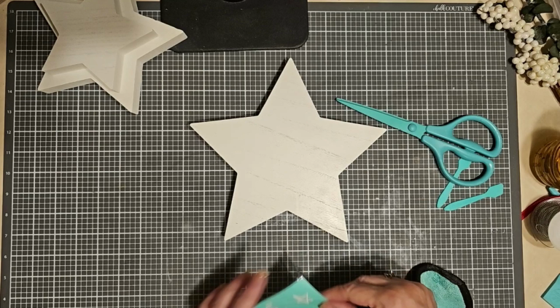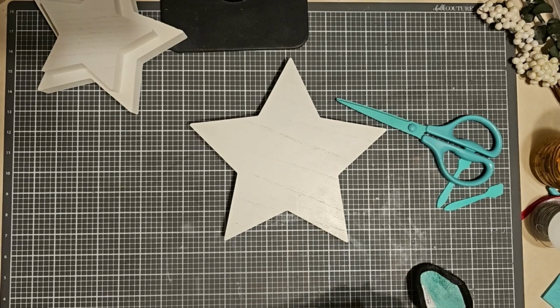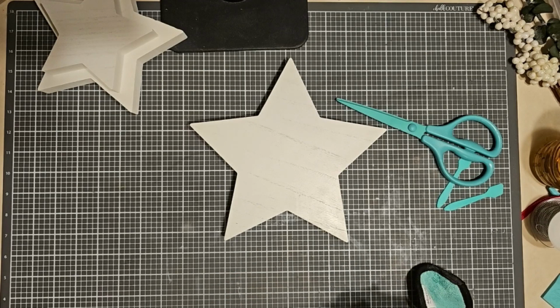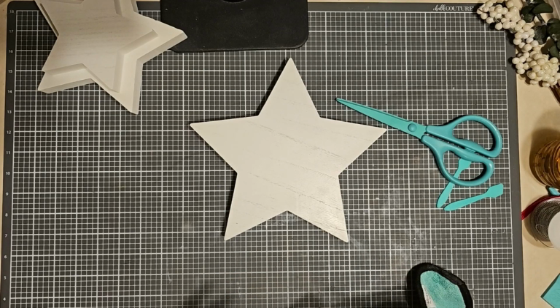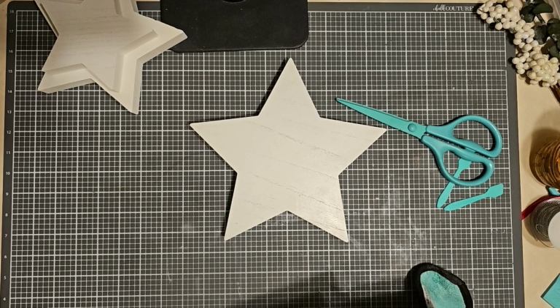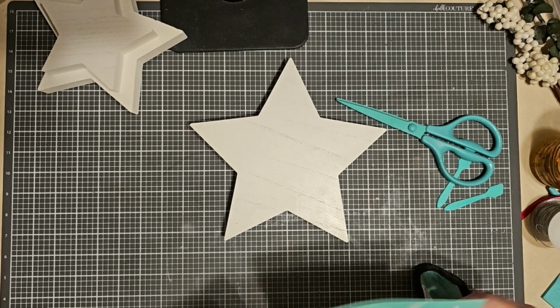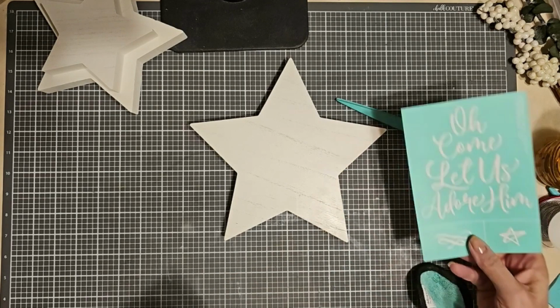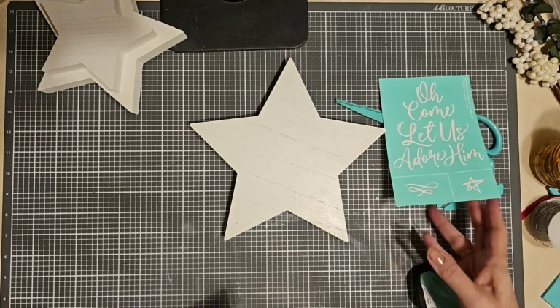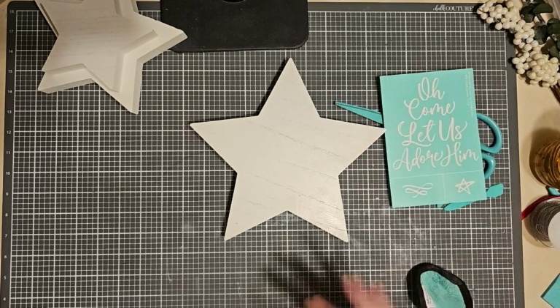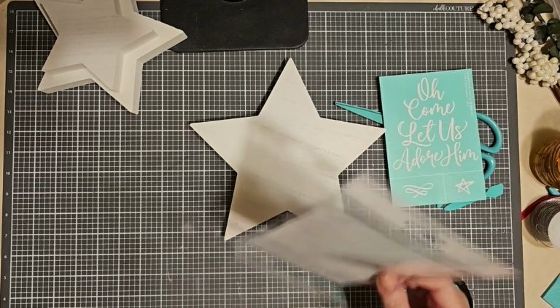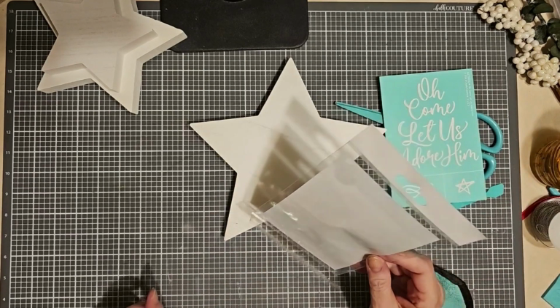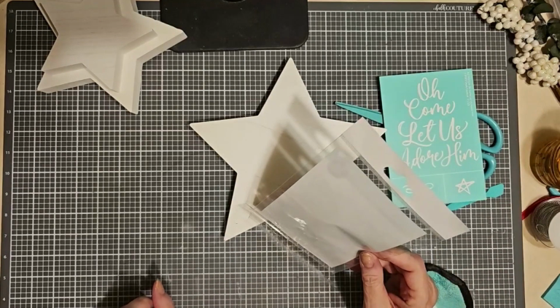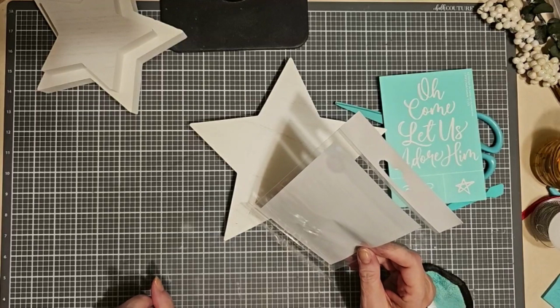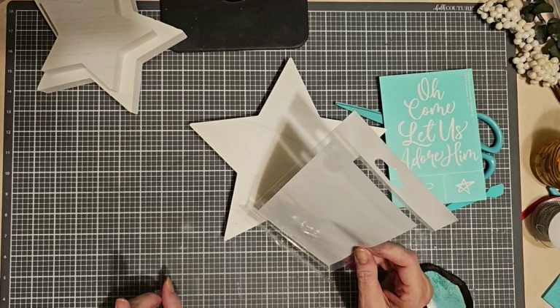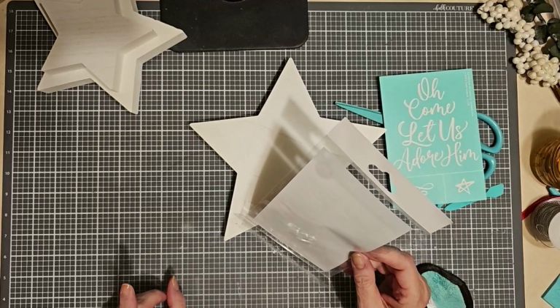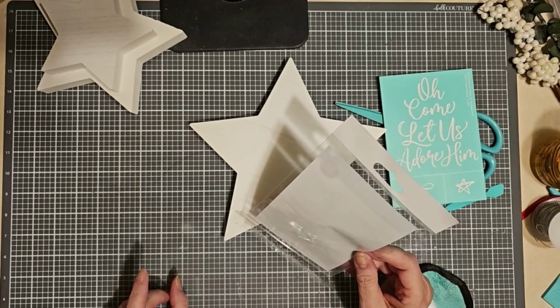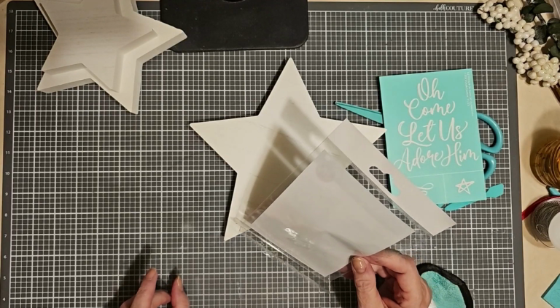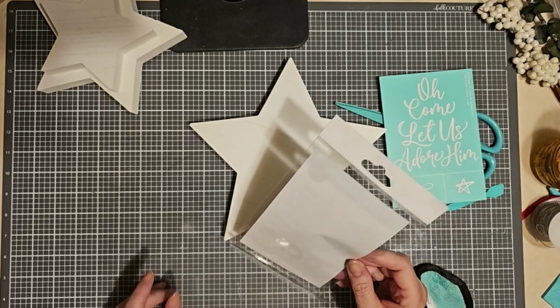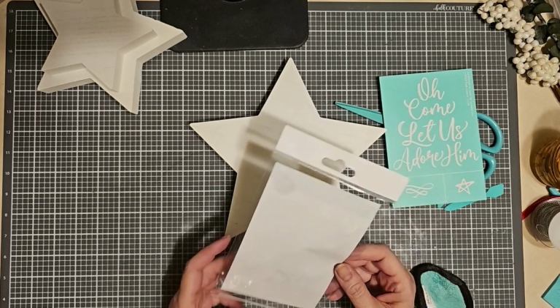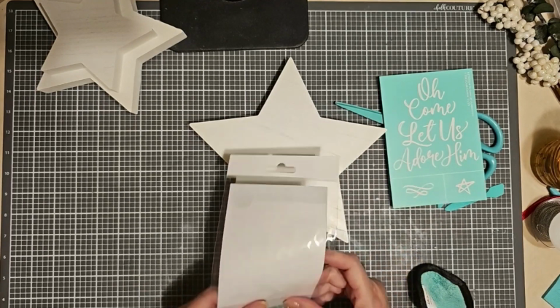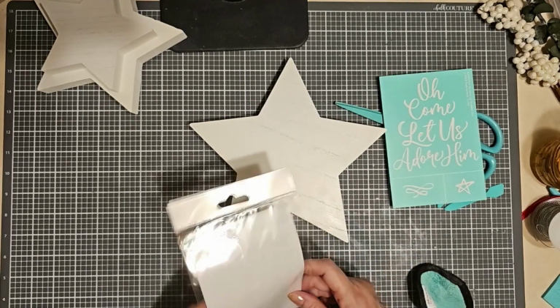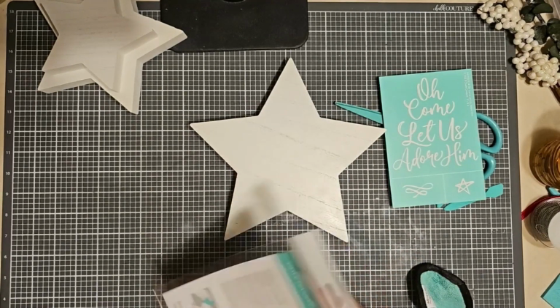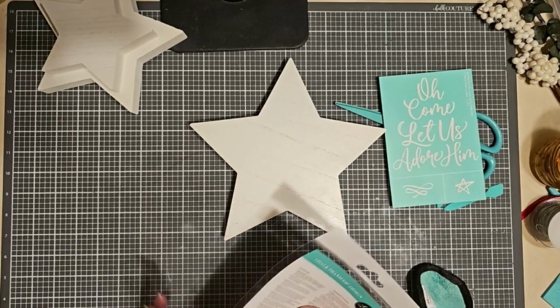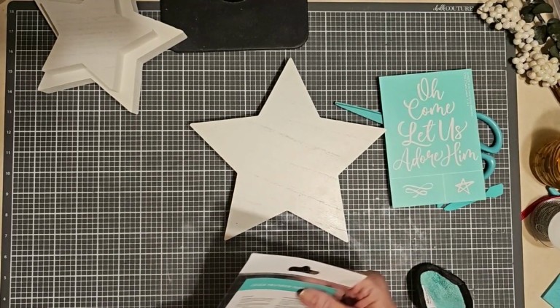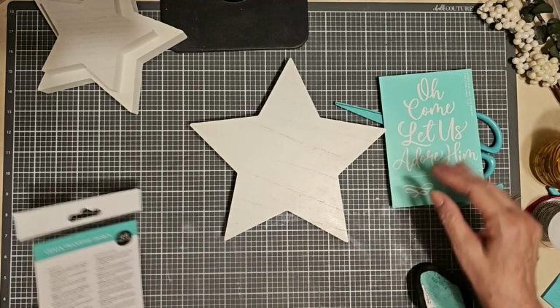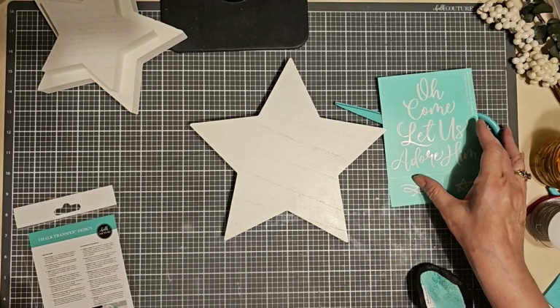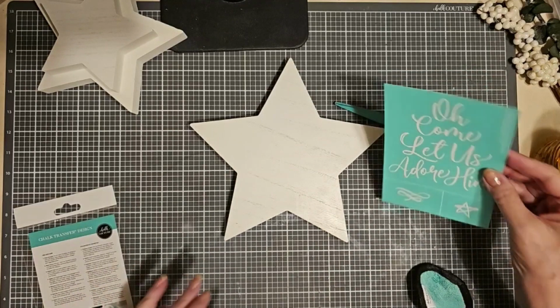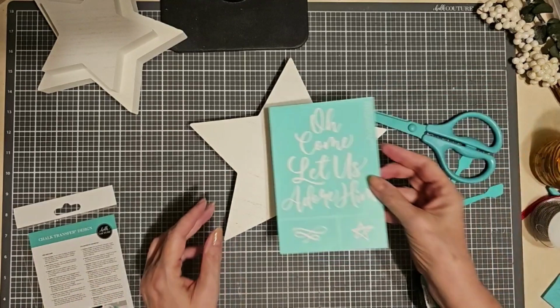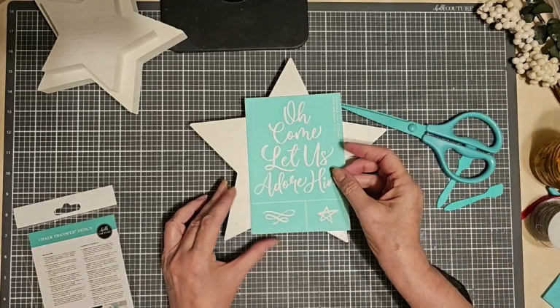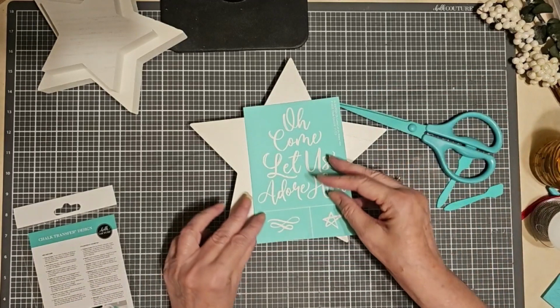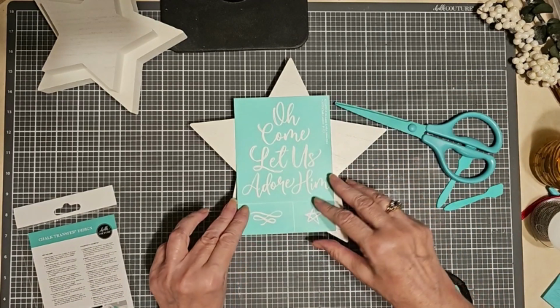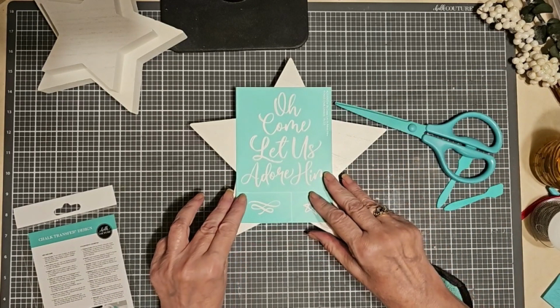I am going to be using the Oh Come Let Us Adore Him transfer. And if you're not familiar with our transfers, think of them as stencils on steroids. They're made out of vinyl and silkscreen and they're adhesive backed.